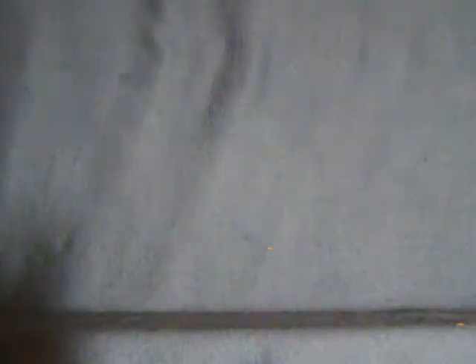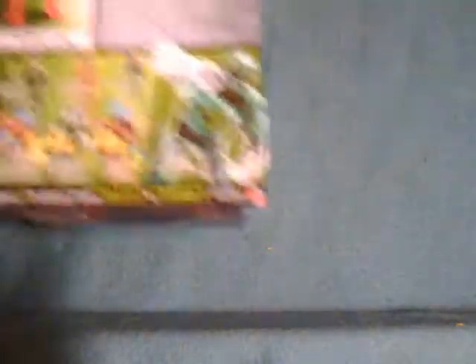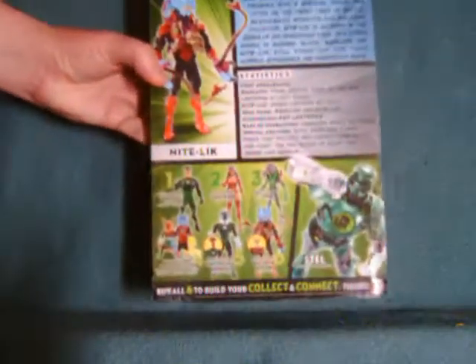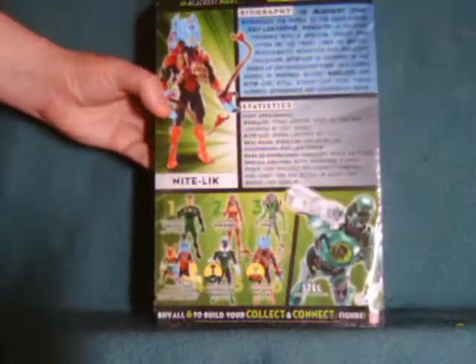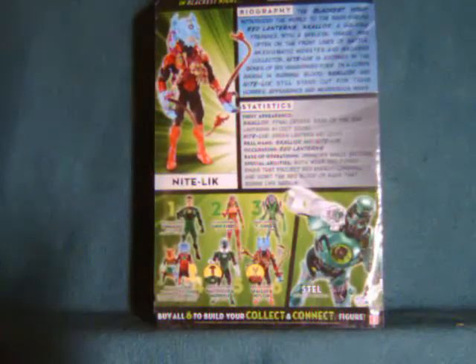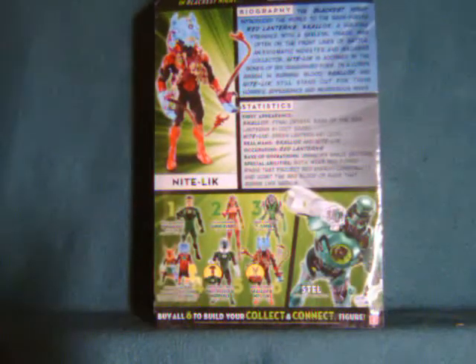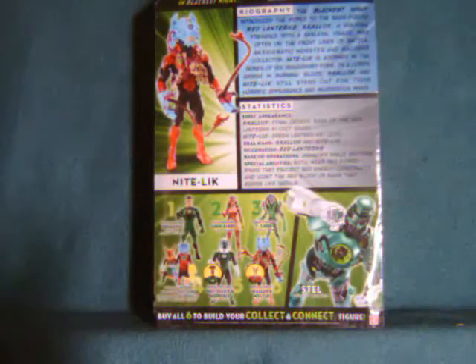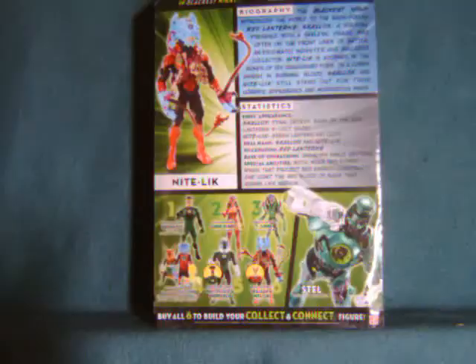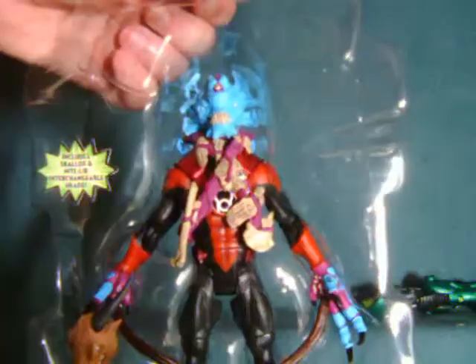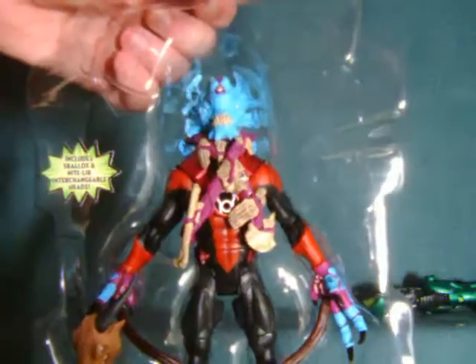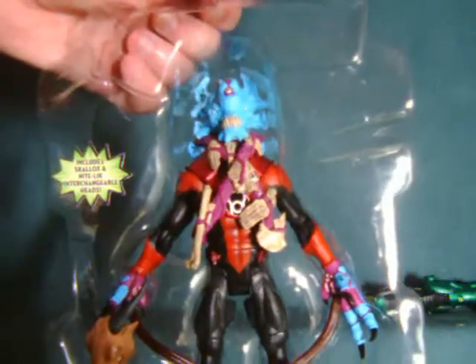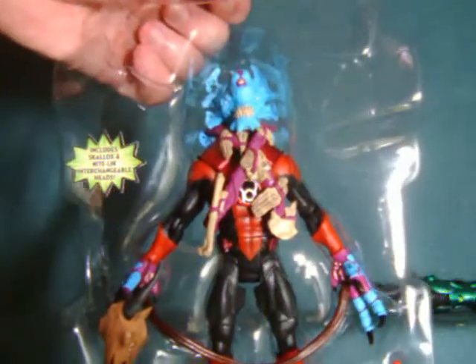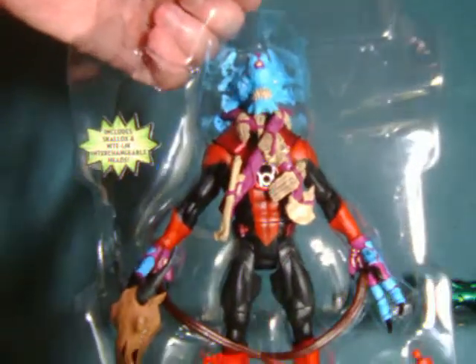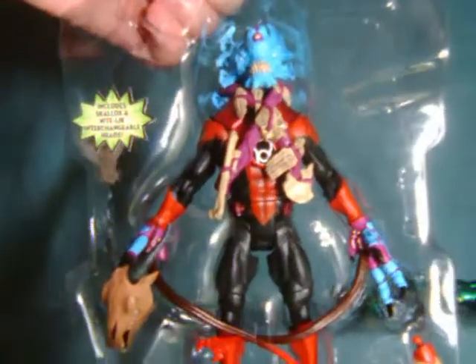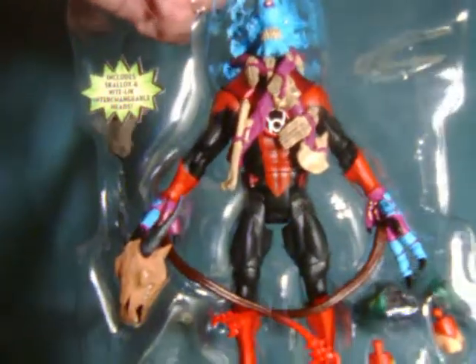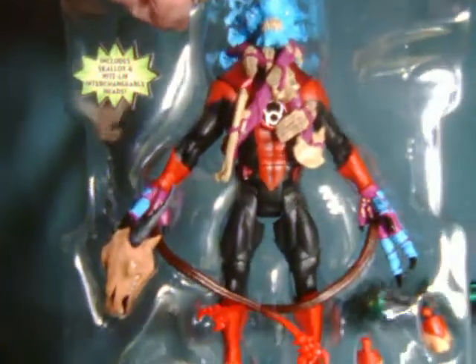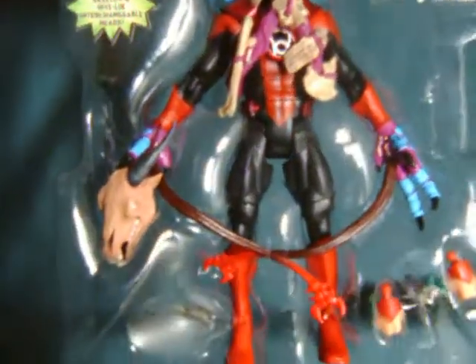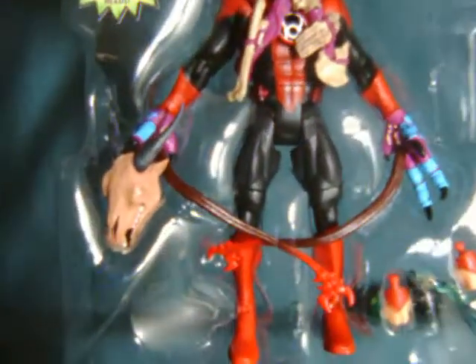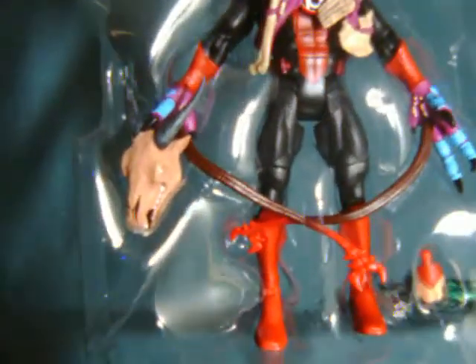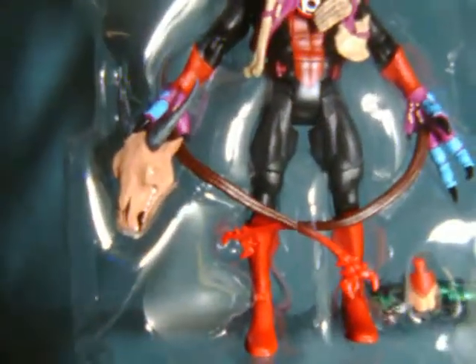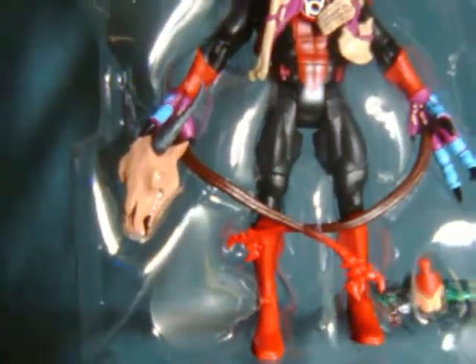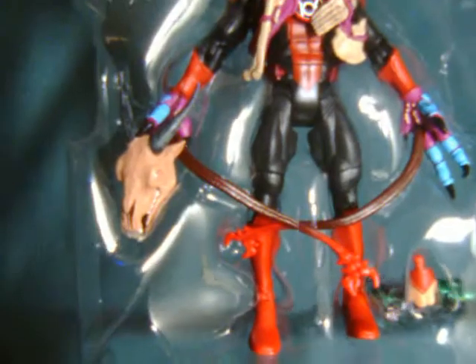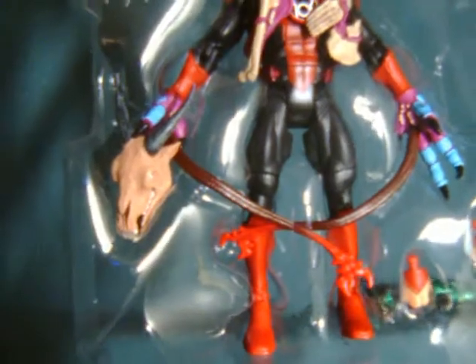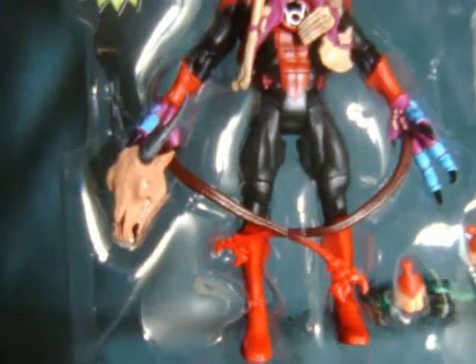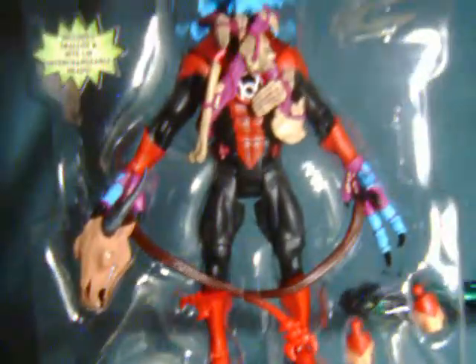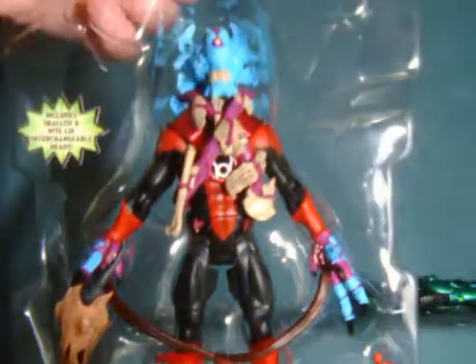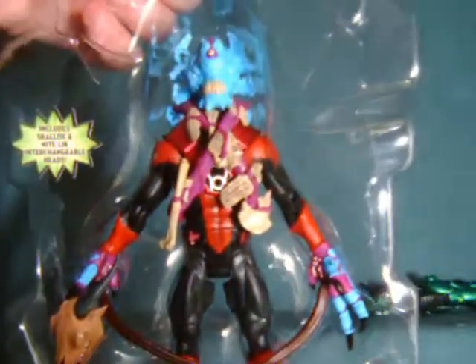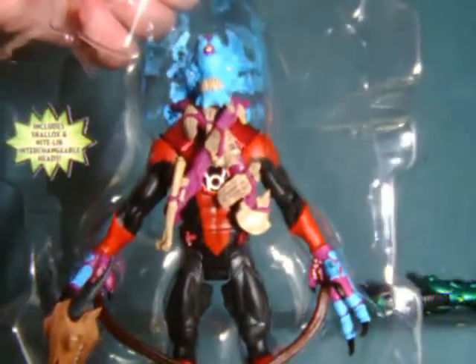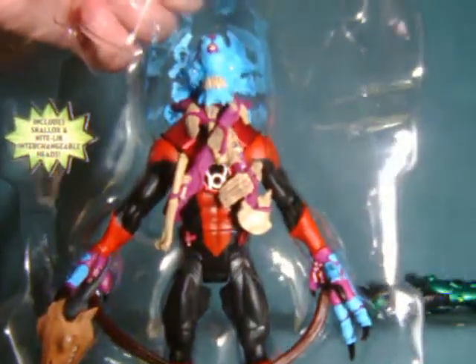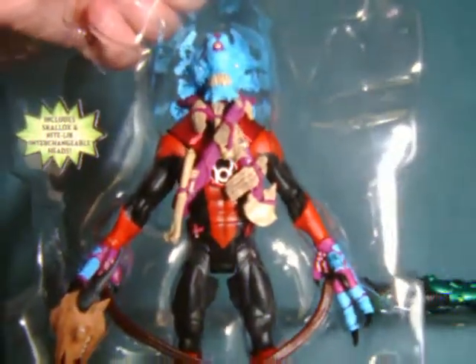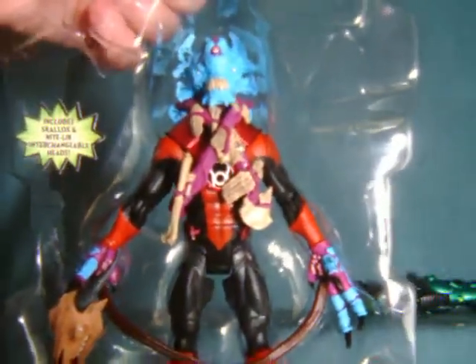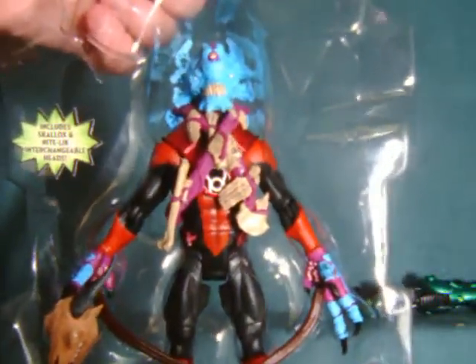I'll get this out of the pack. Now, if you look, he's actually holding Skalix's skull in this configuration, which is really neat.